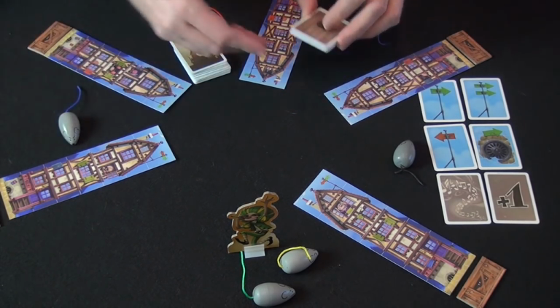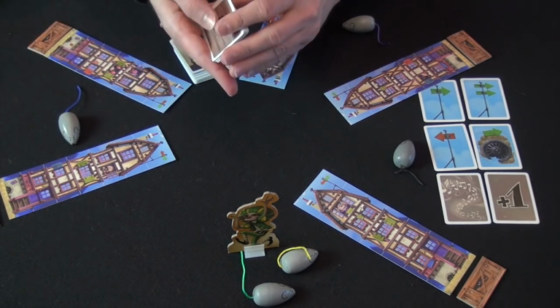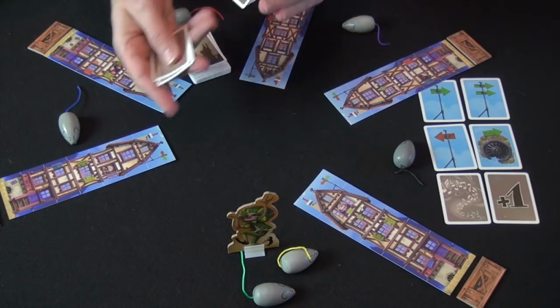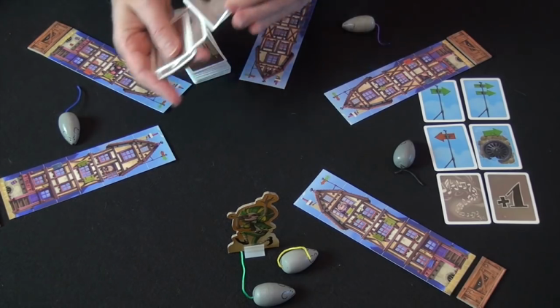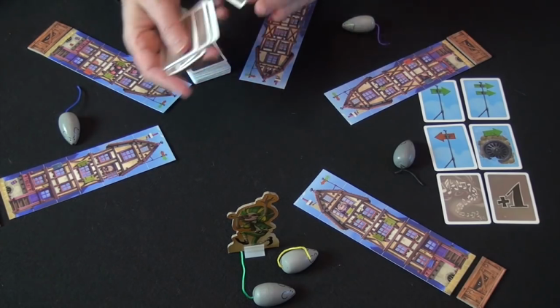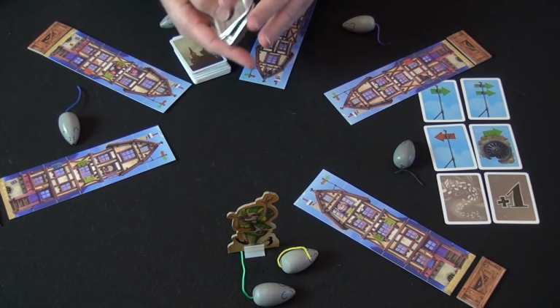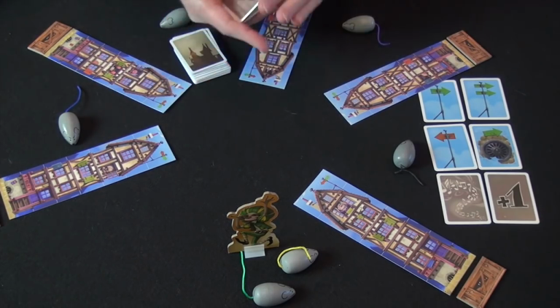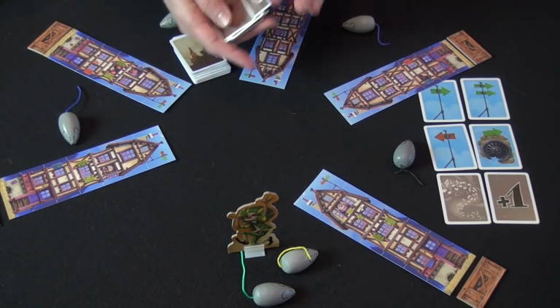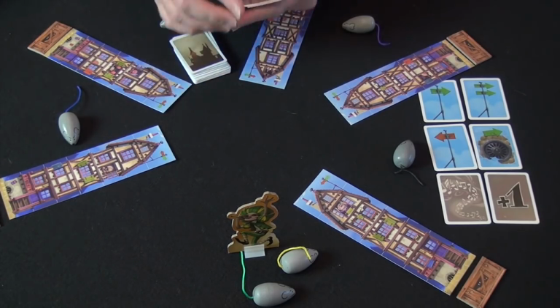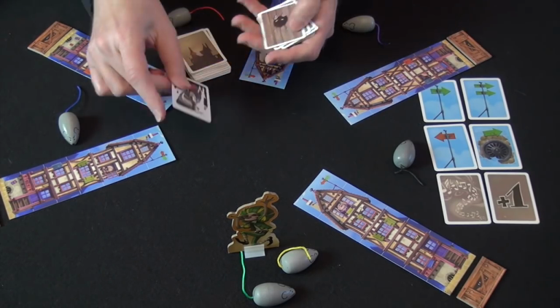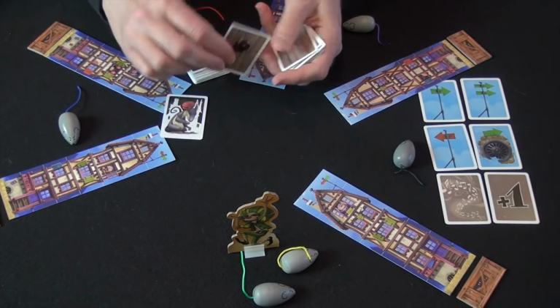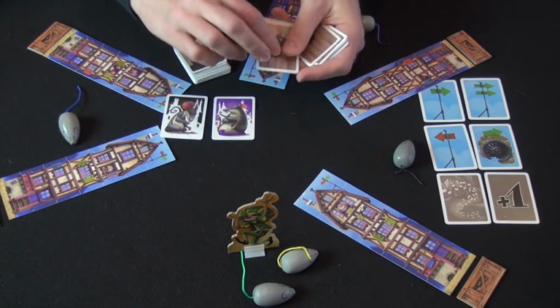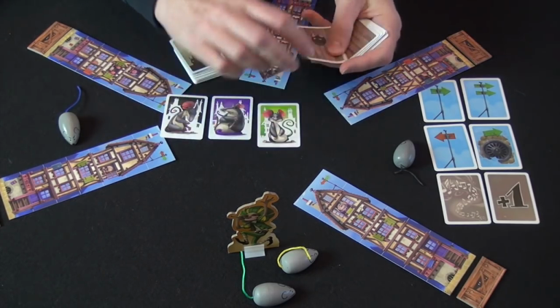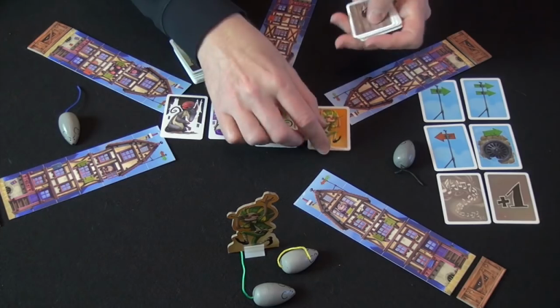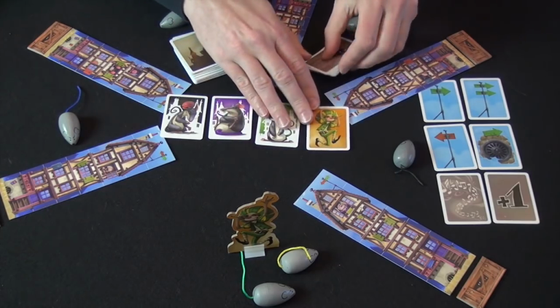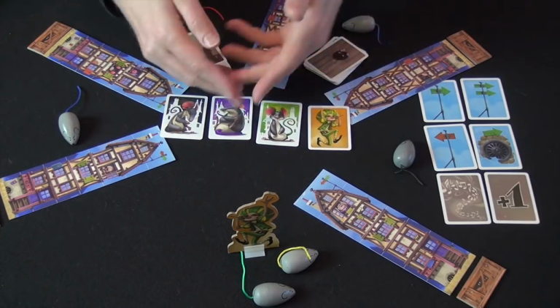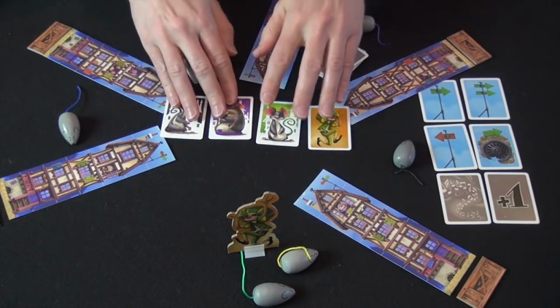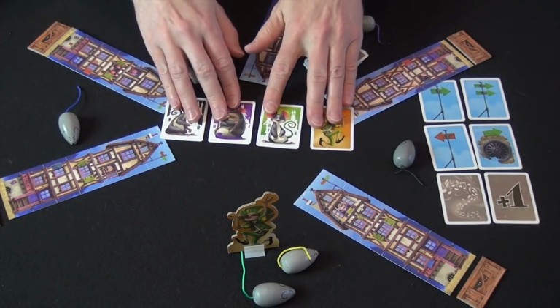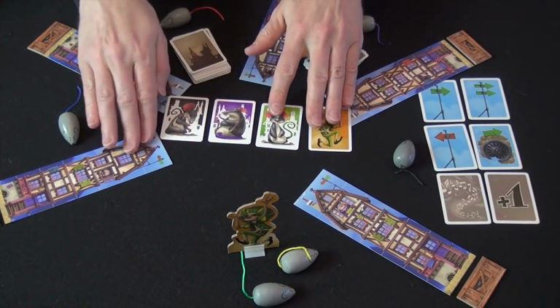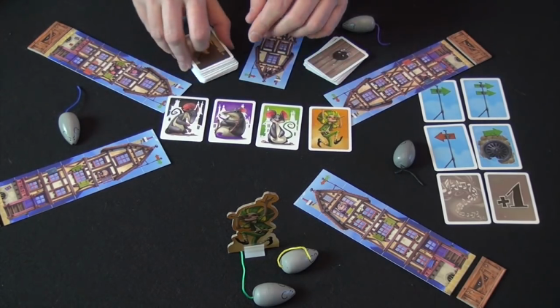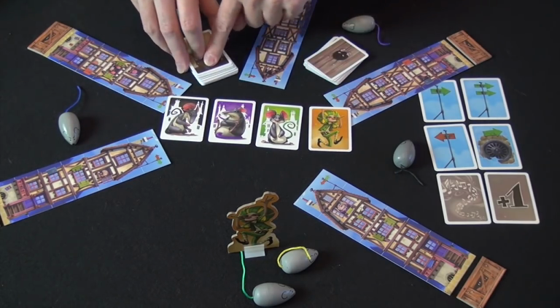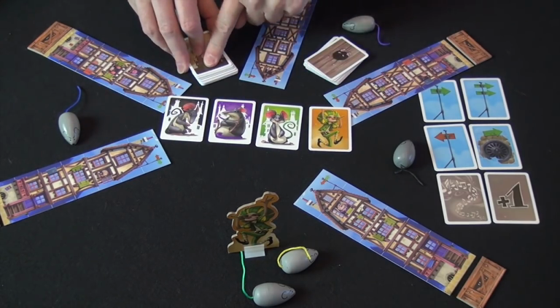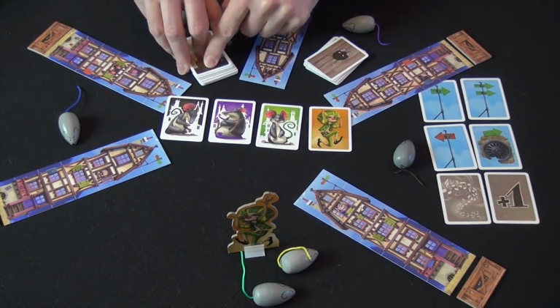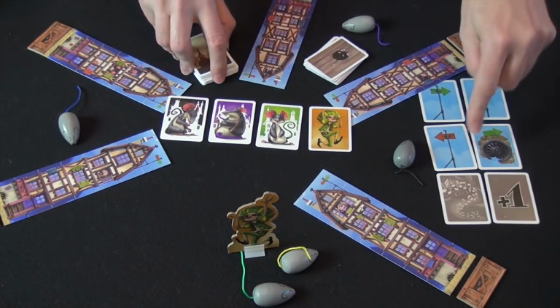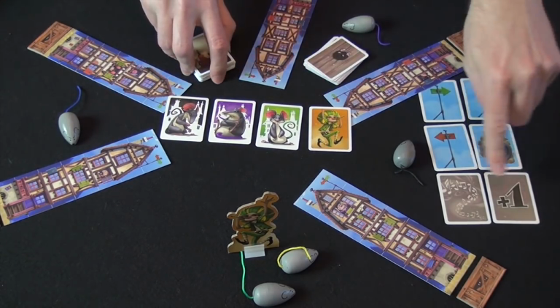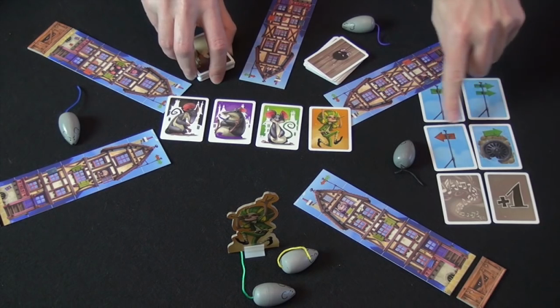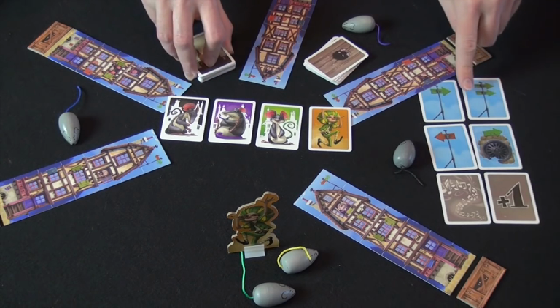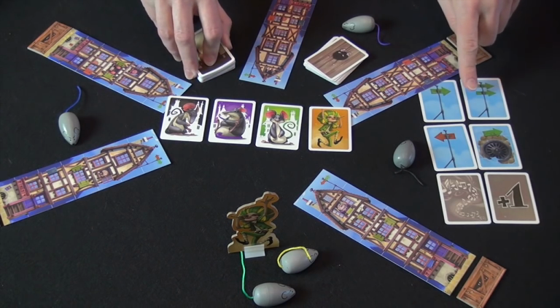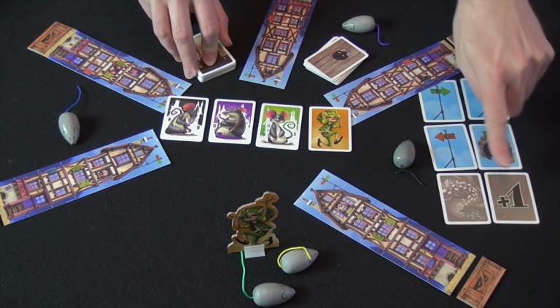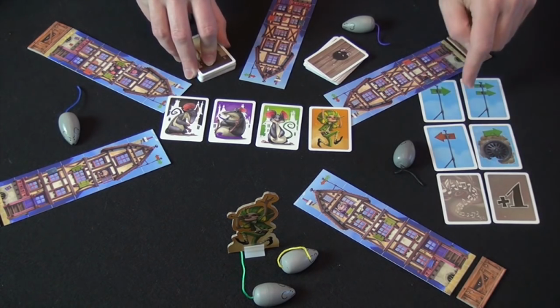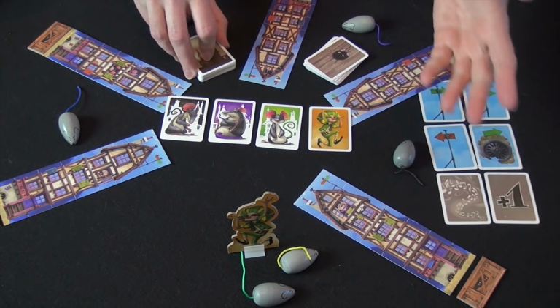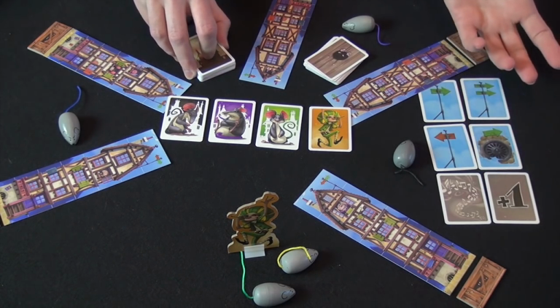Once you've set up the deck and the components in the right order, you shuffle everything and deal four figure cards face up onto the table. You also deal four action cards to each player — this shows the six types of action cards that are in the deck.